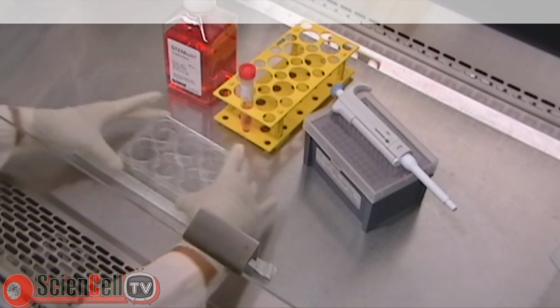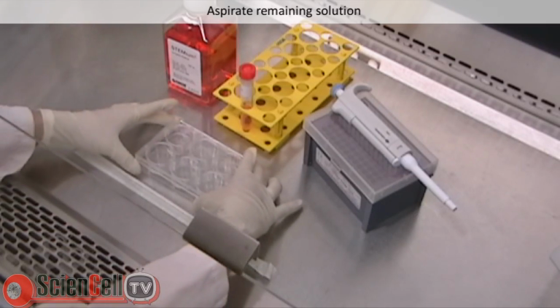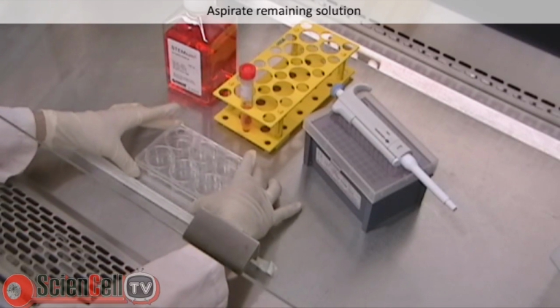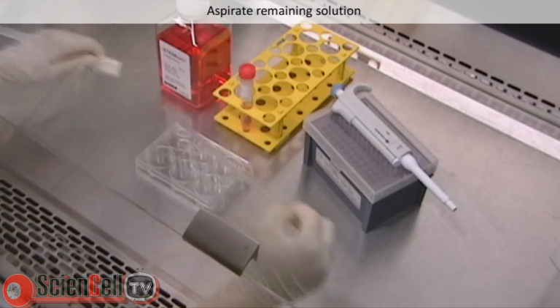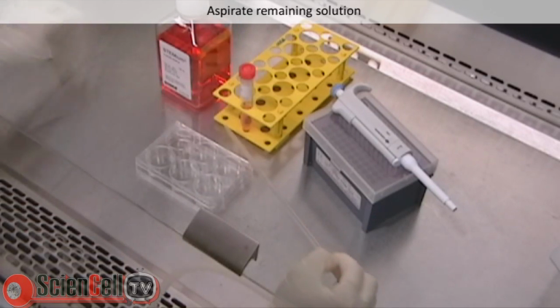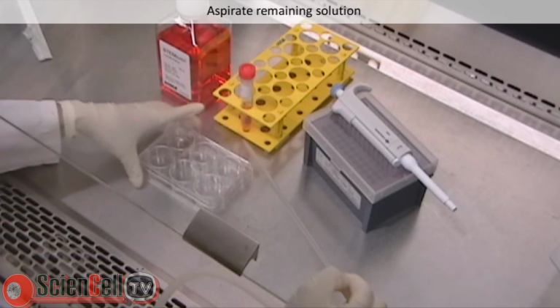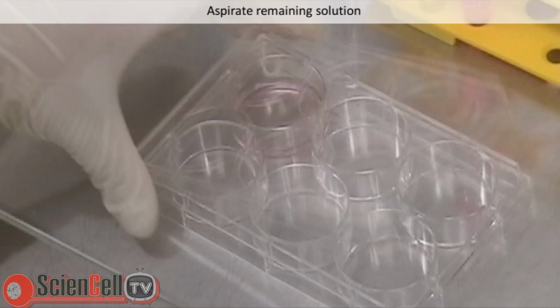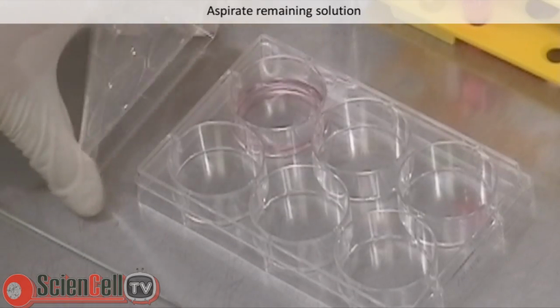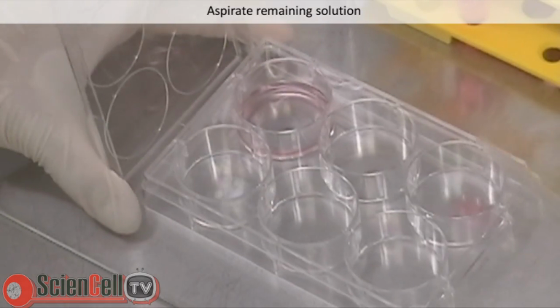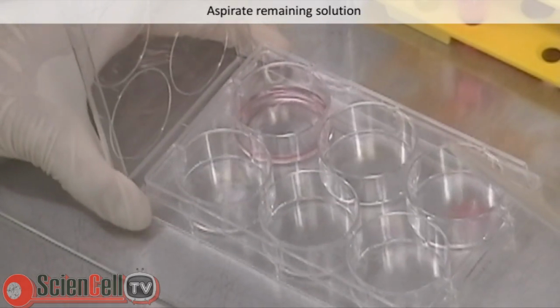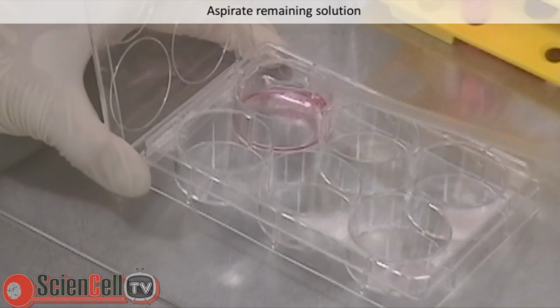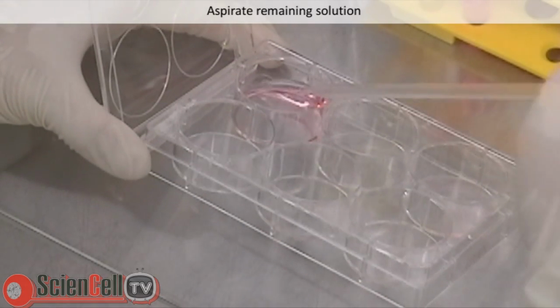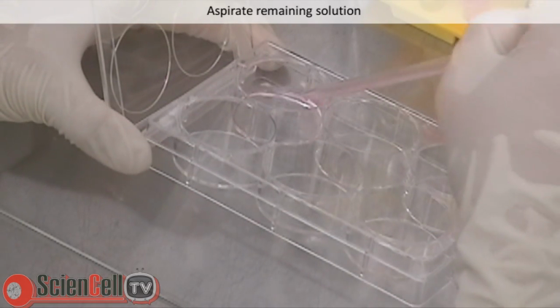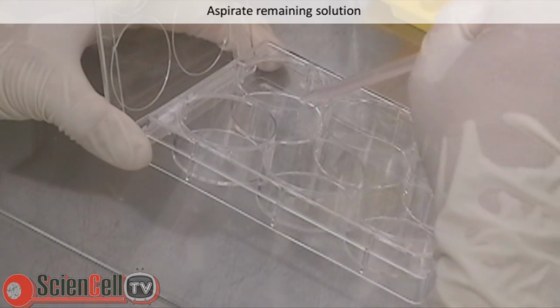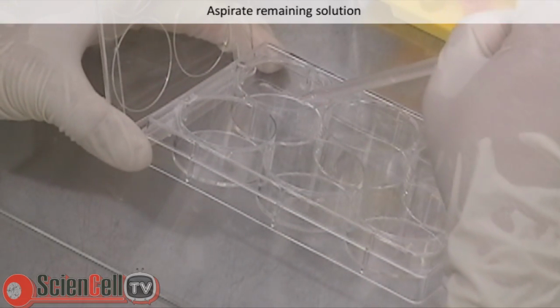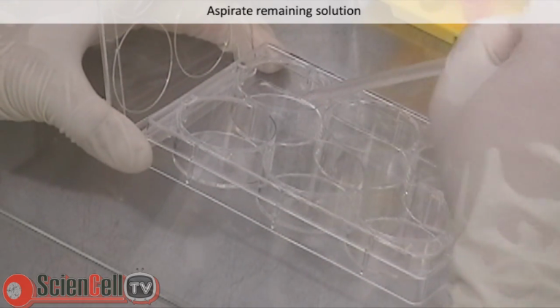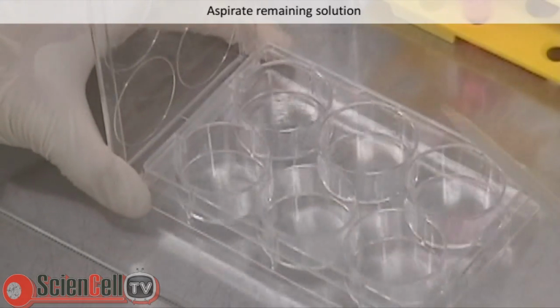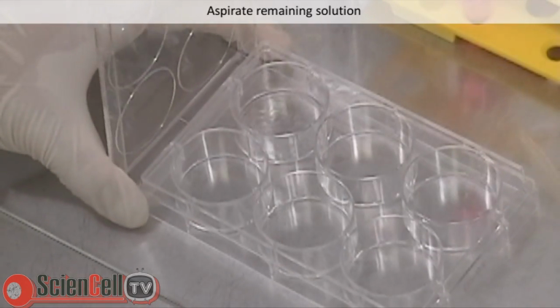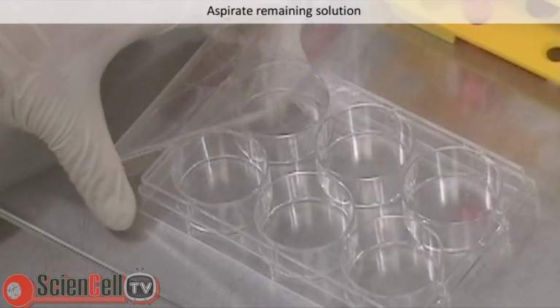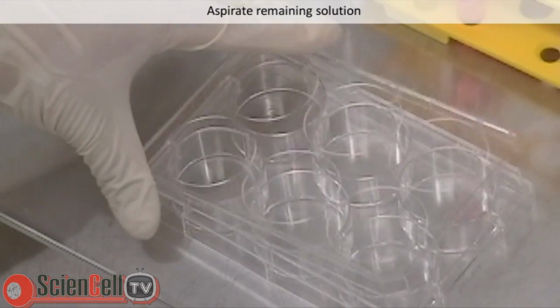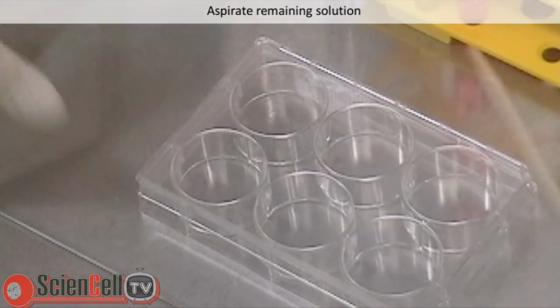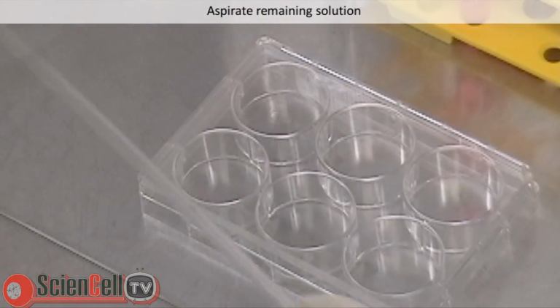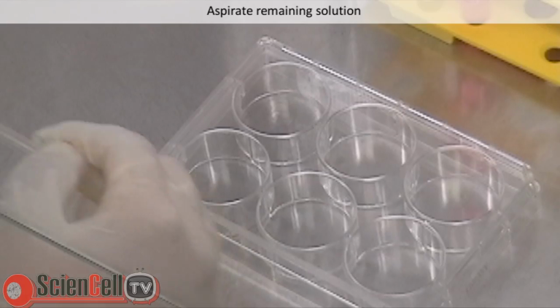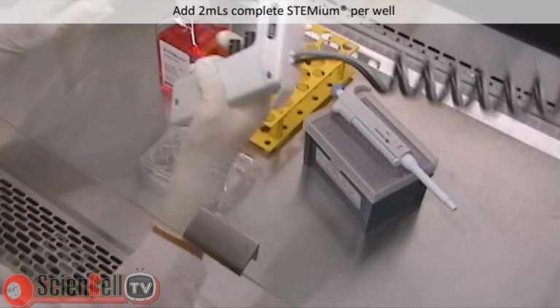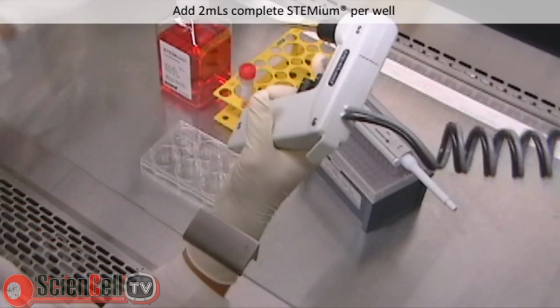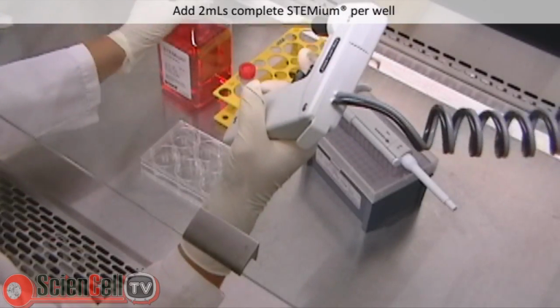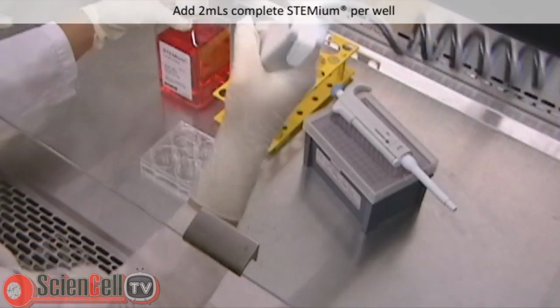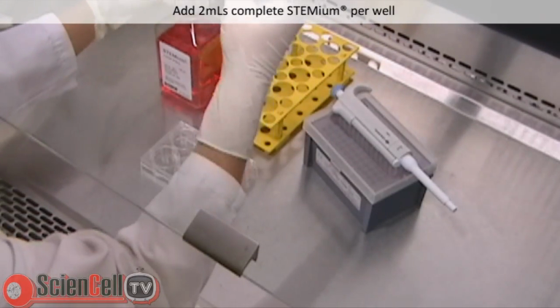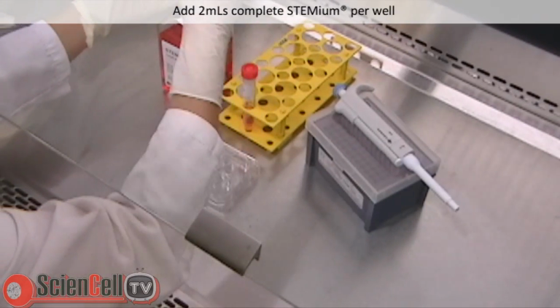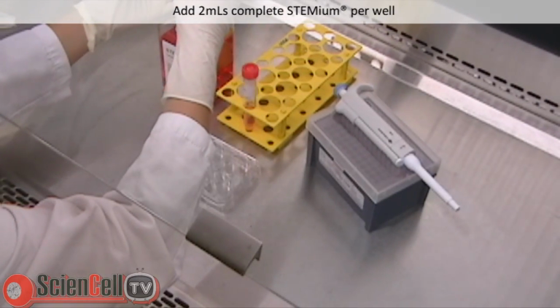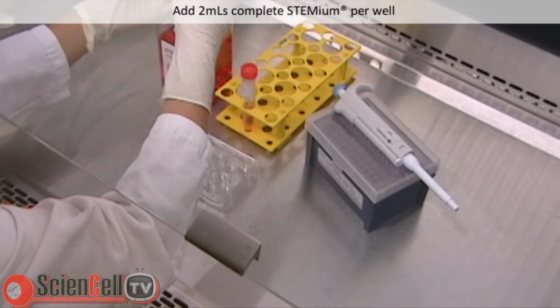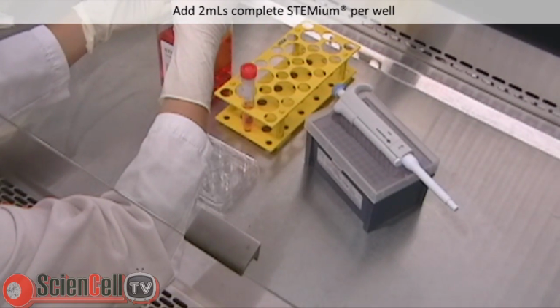After incubation, remove the BD Matrigel coated plate and aspirate the remaining solution from the well while avoiding contact with the substrate. Next, add 2 mL of complete Stemium and the plate is ready for use.